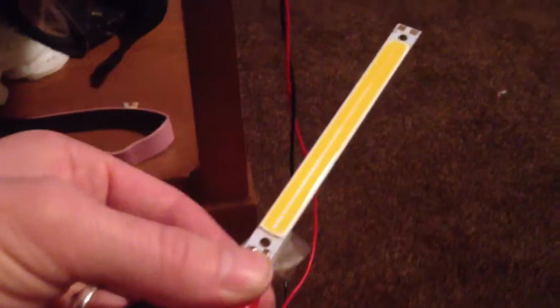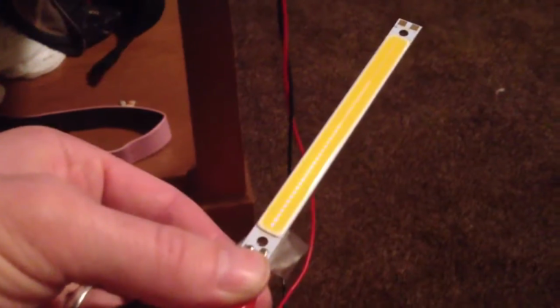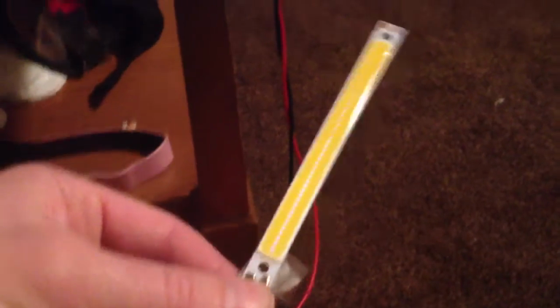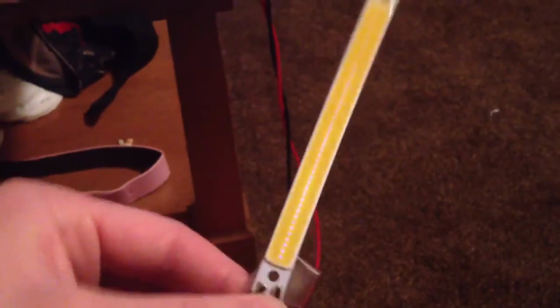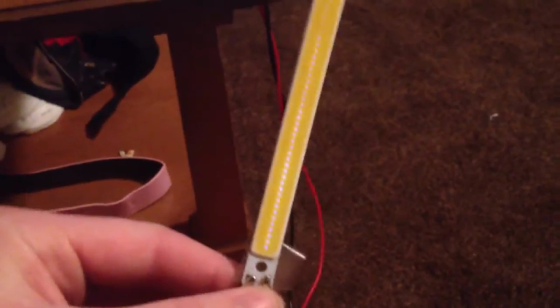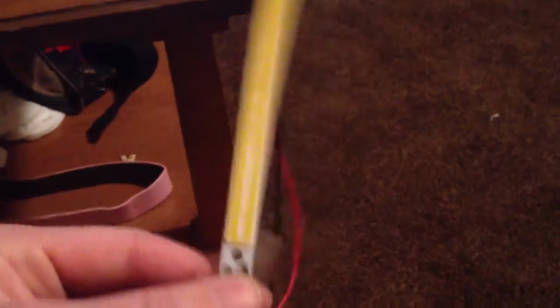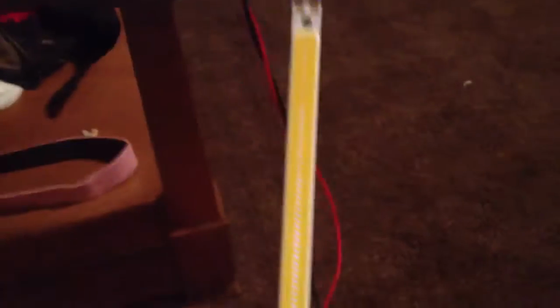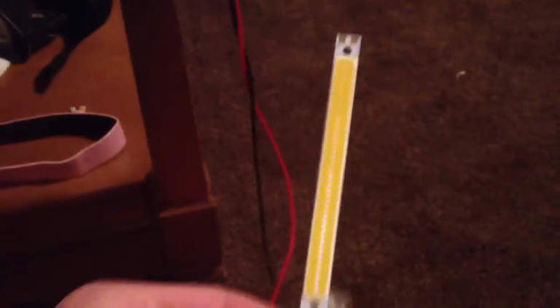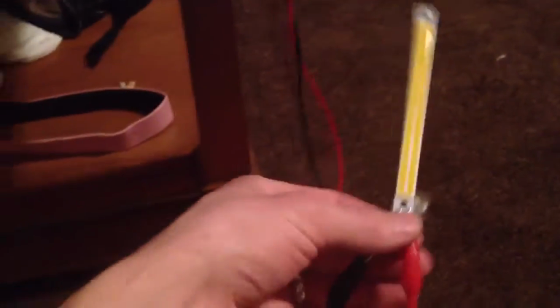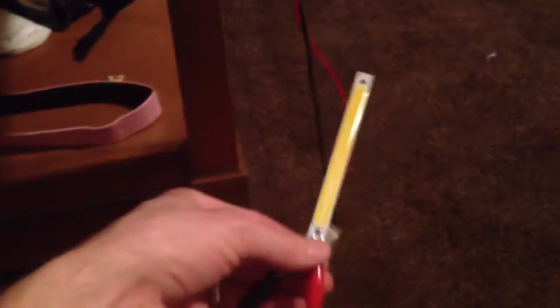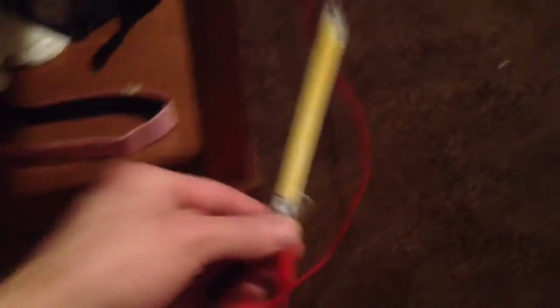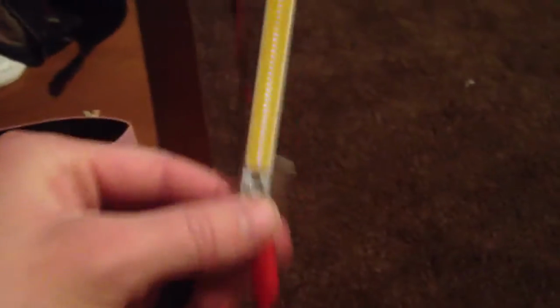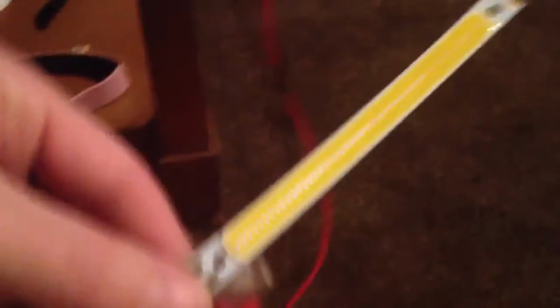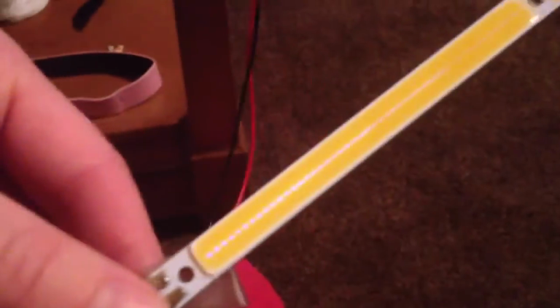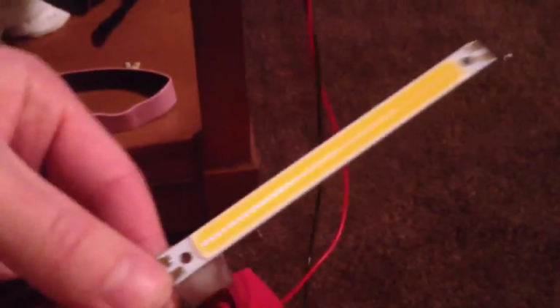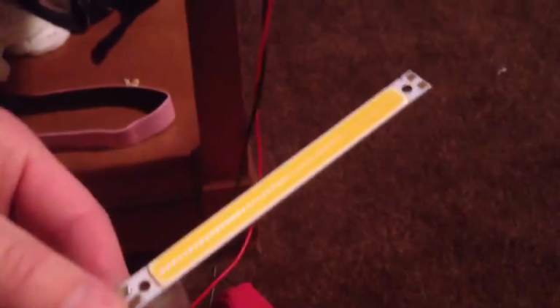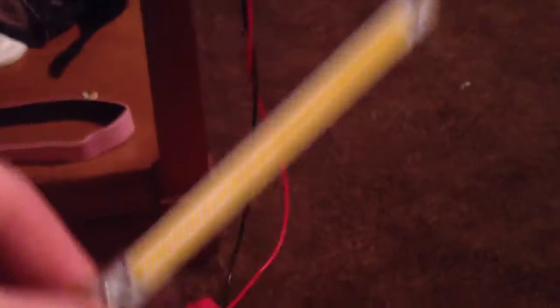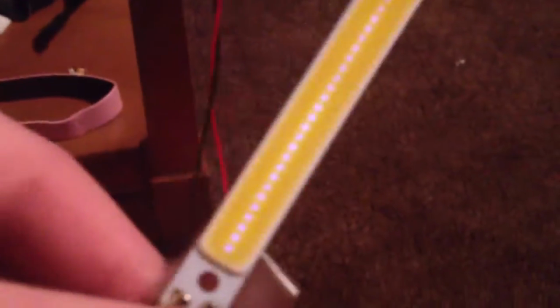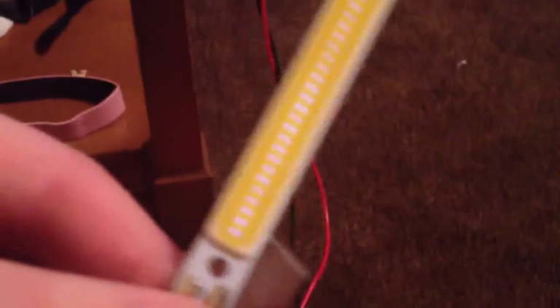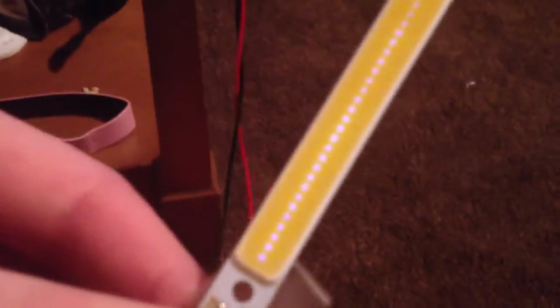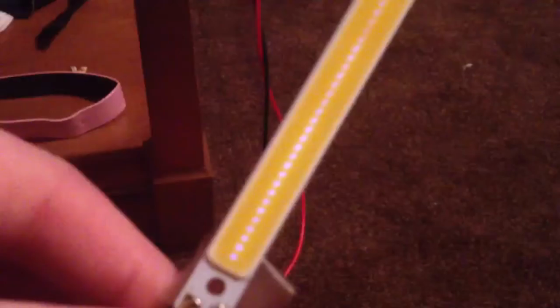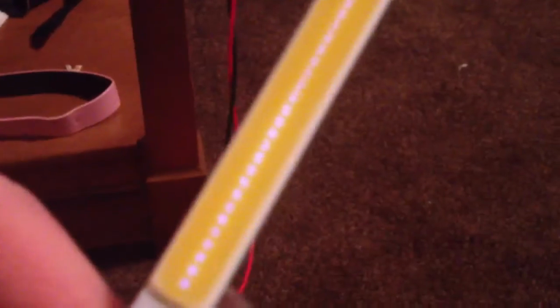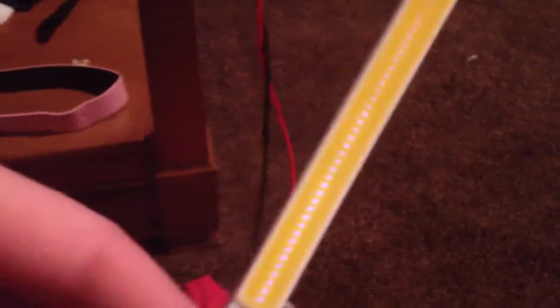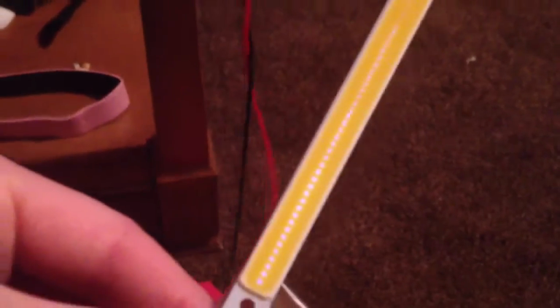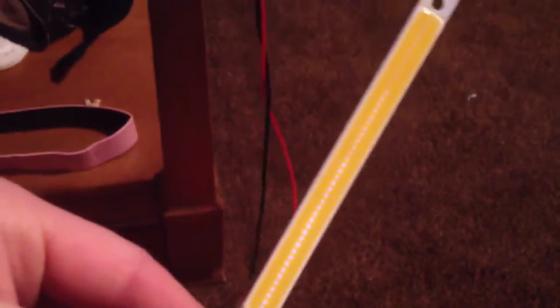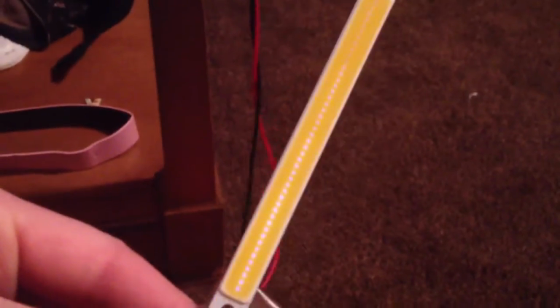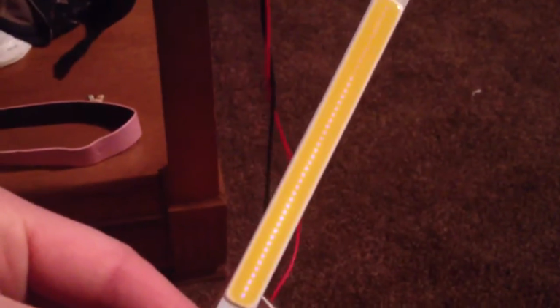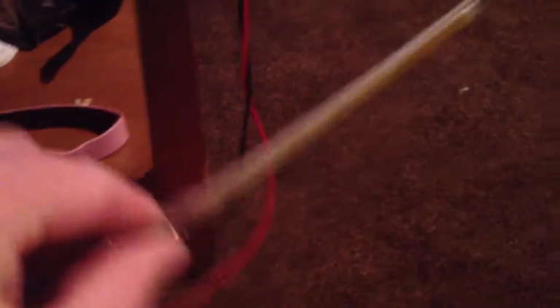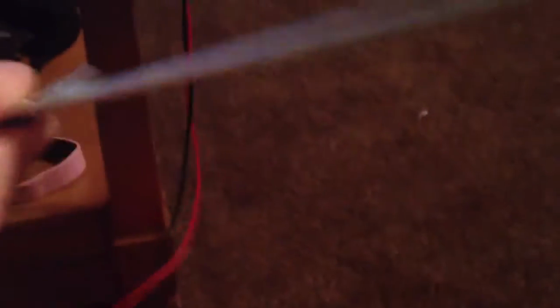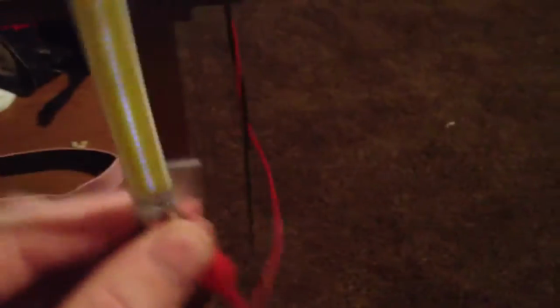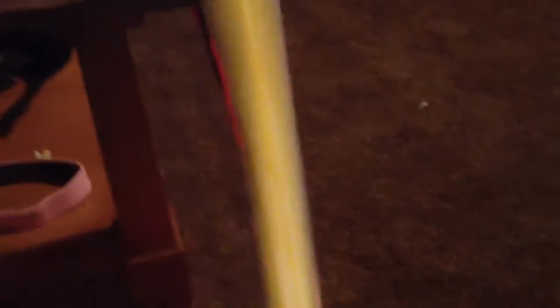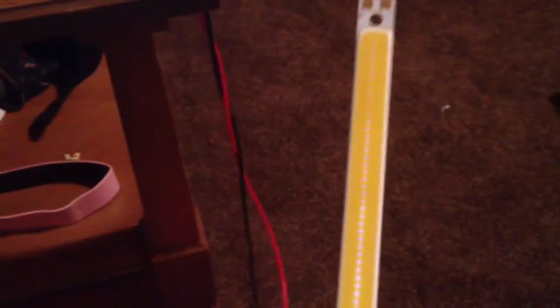Take a look at this guy. This is a COB LED. Here's my hand — it's about five inches long. COB LED stands for circuit on board, so it's like an integrated module, and there's a lot of potential for this to produce light.